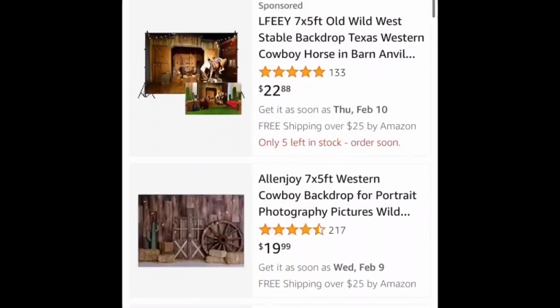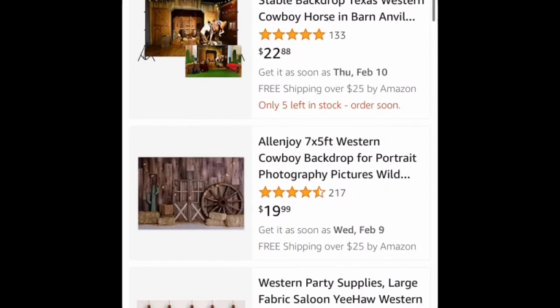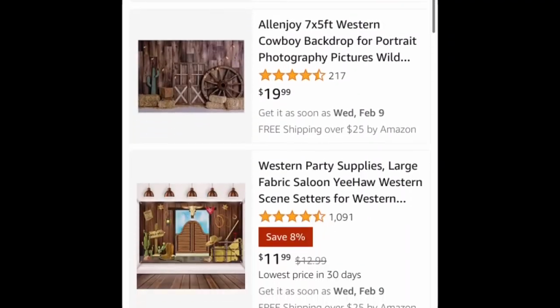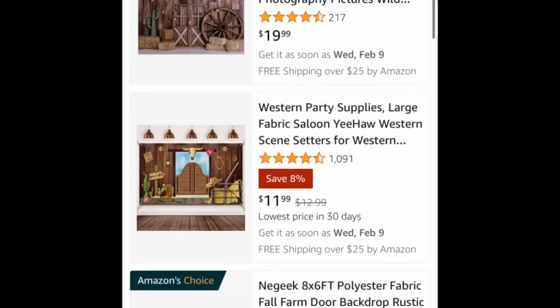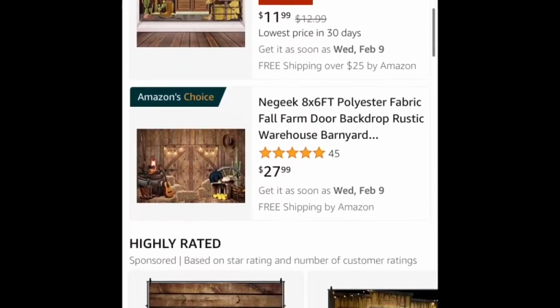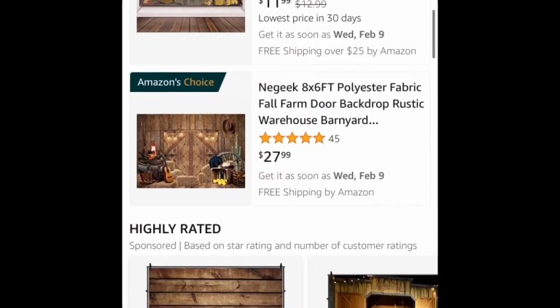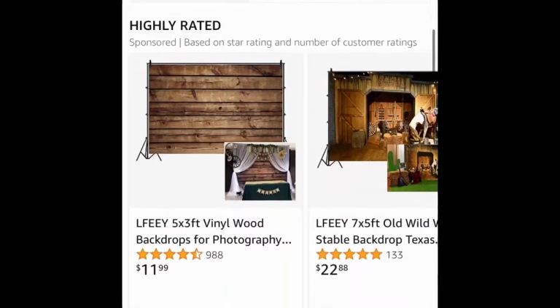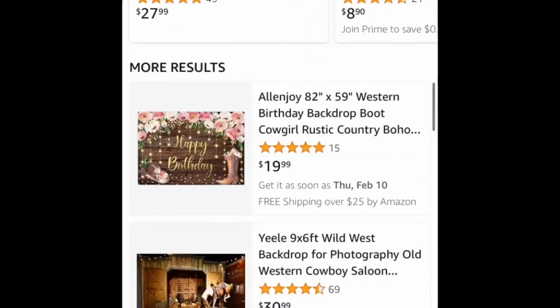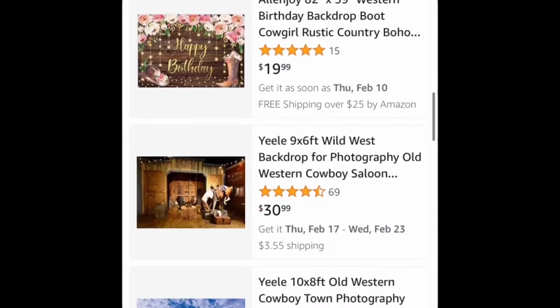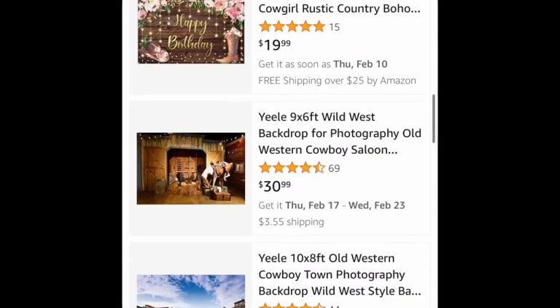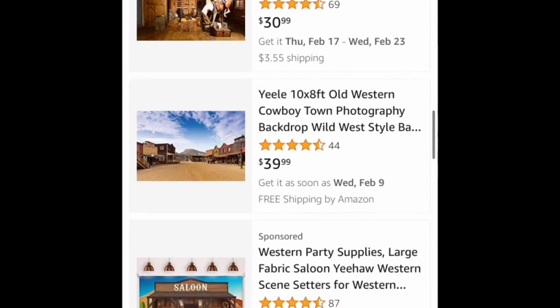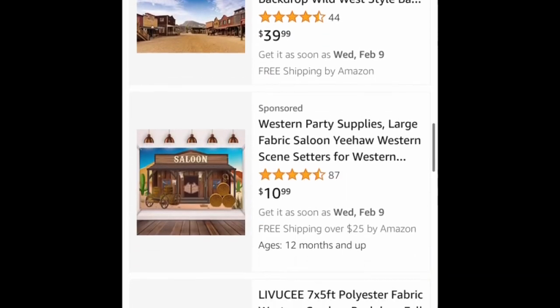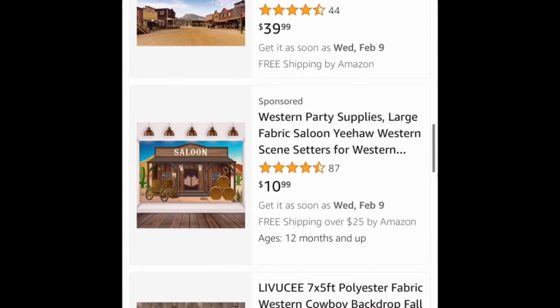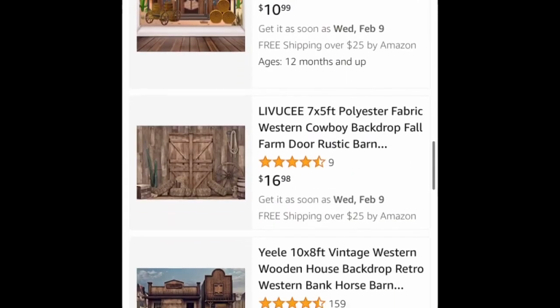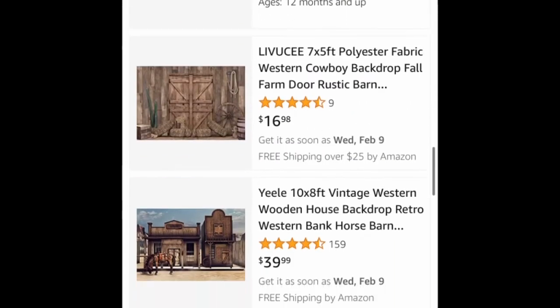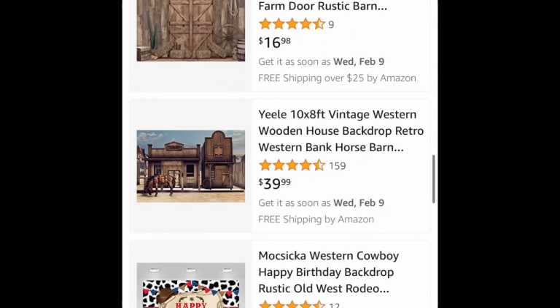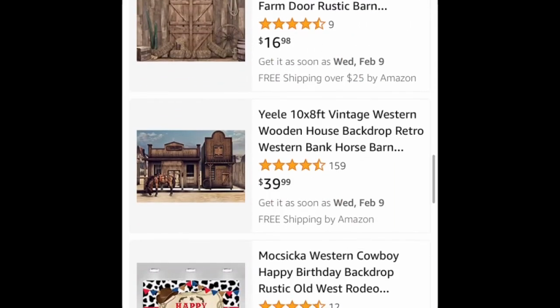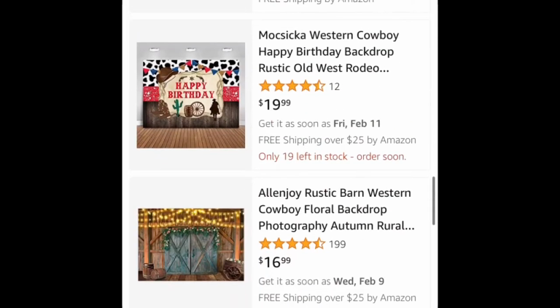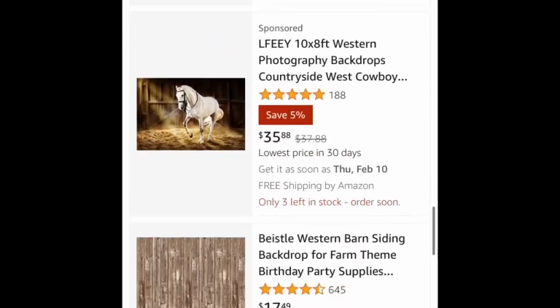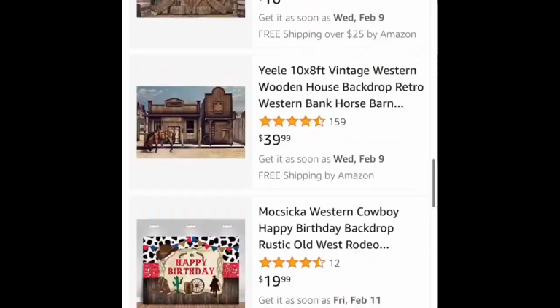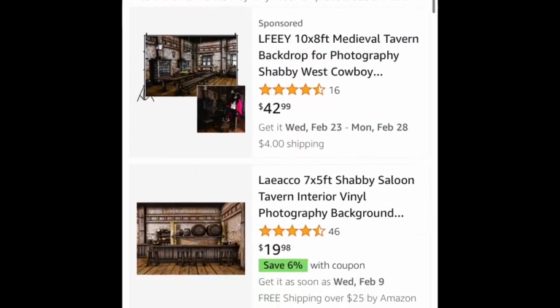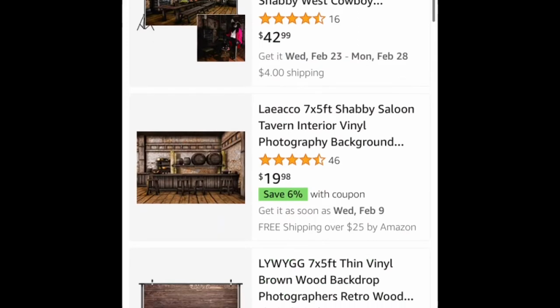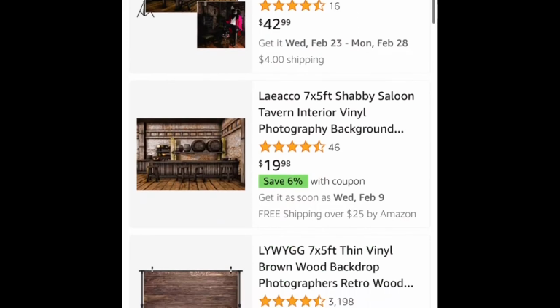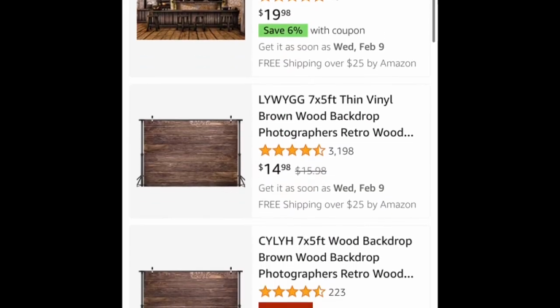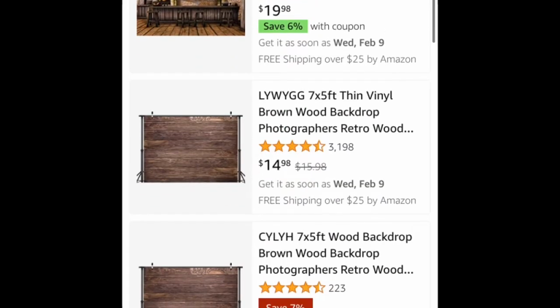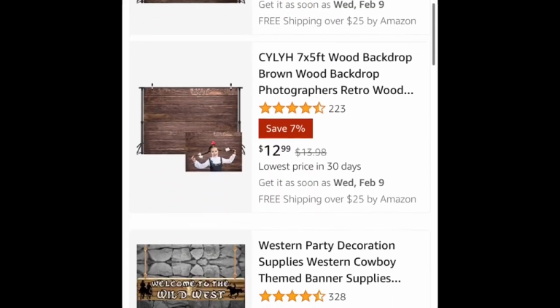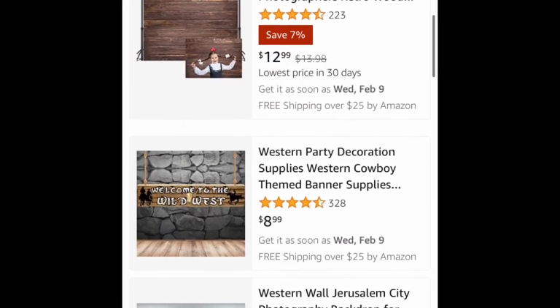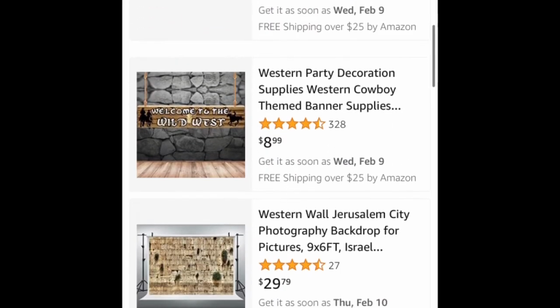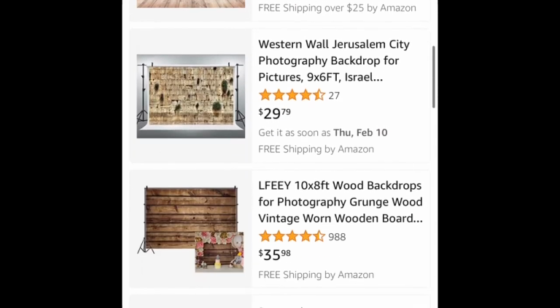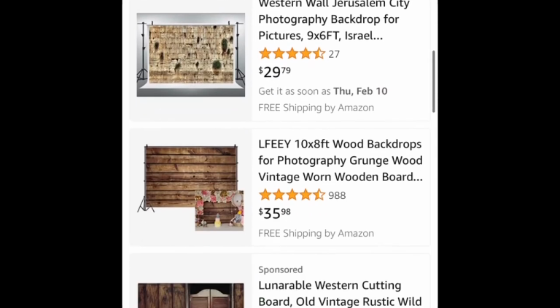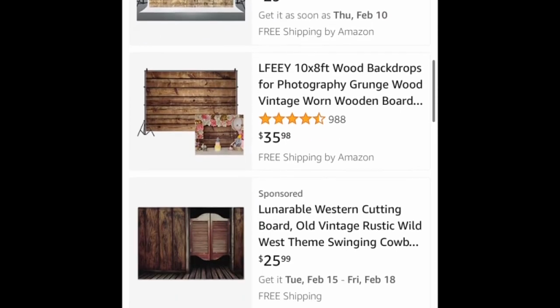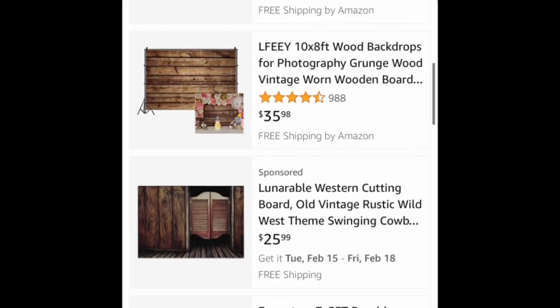Another cool item you can get is off Amazon — they have these wall backdrops if you want to do a photo shoot for your party event. There are some really cool different designs on there, so definitely go check out Amazon. You can get some really nice ones for under $20.